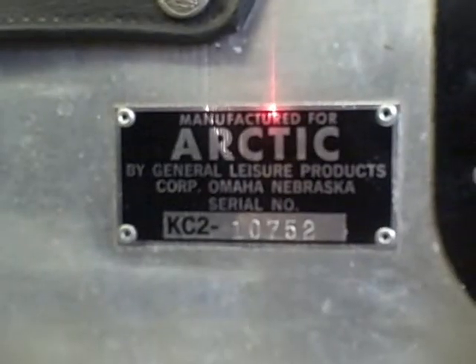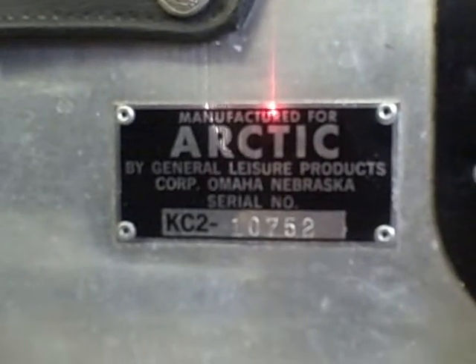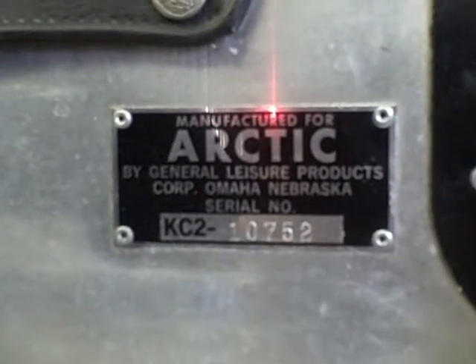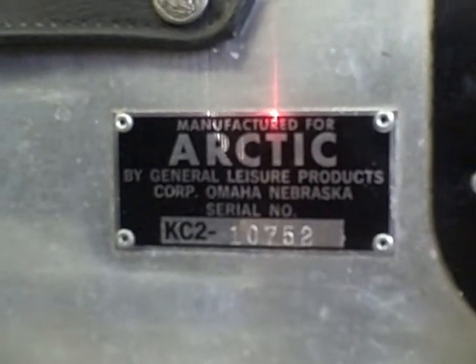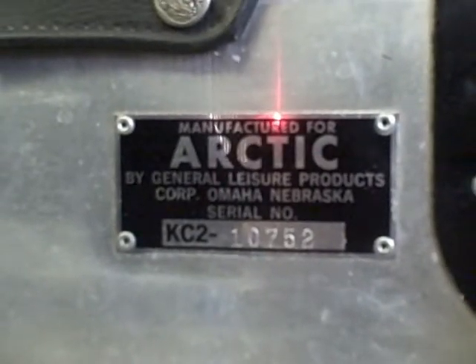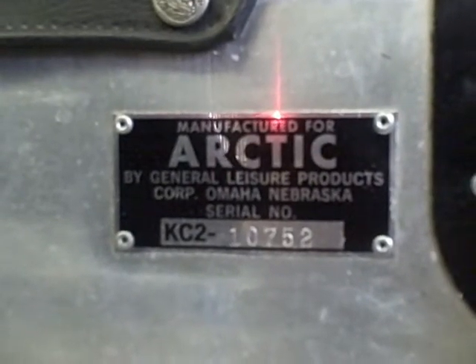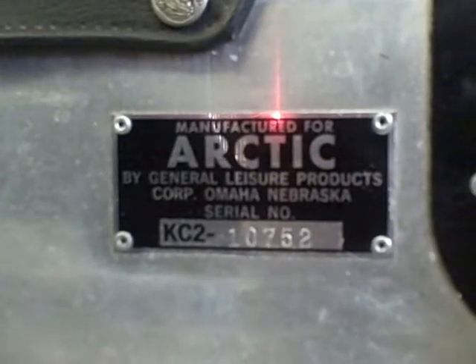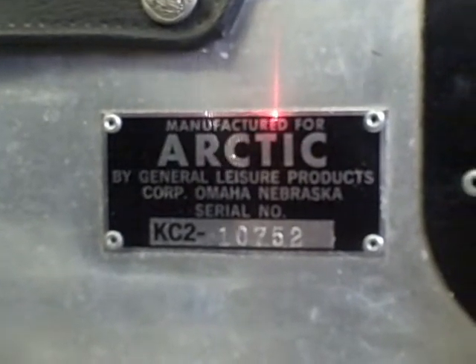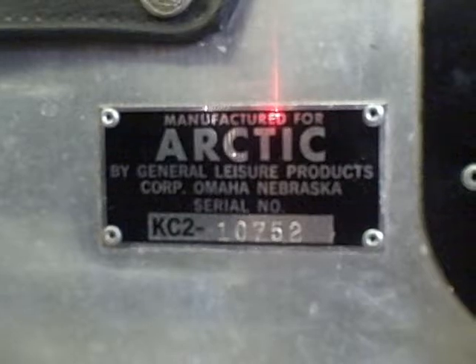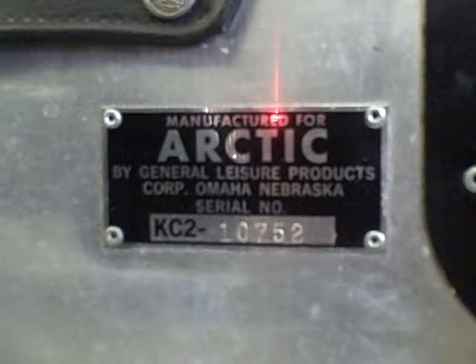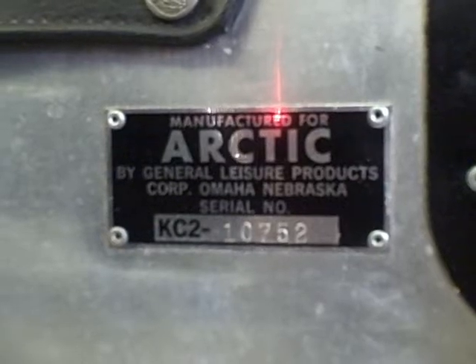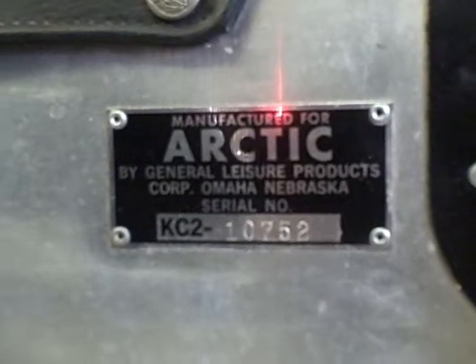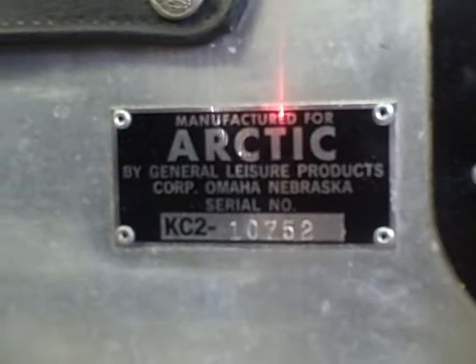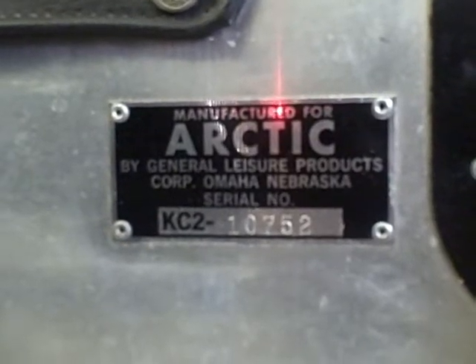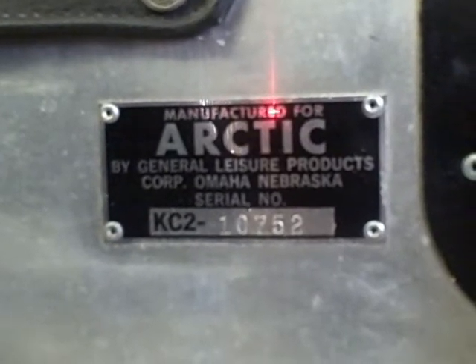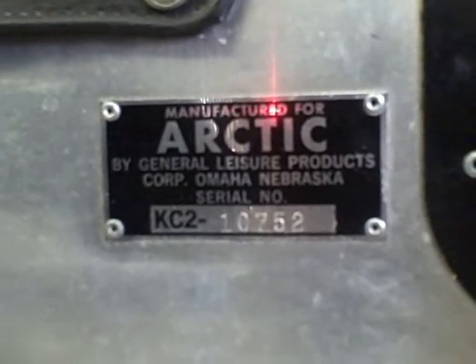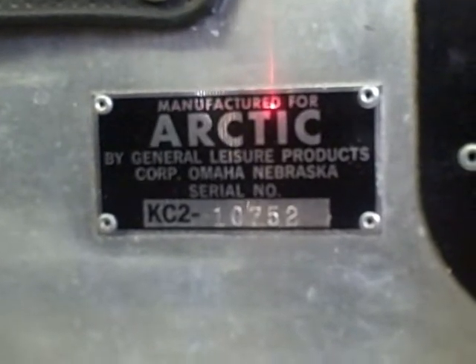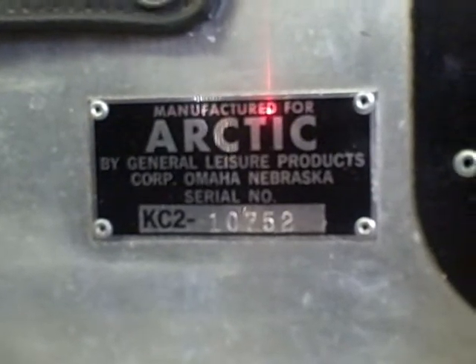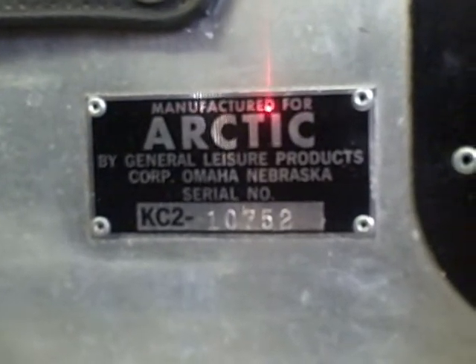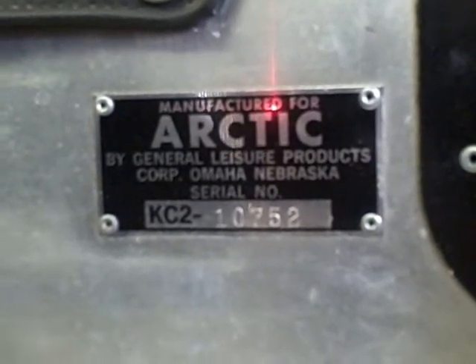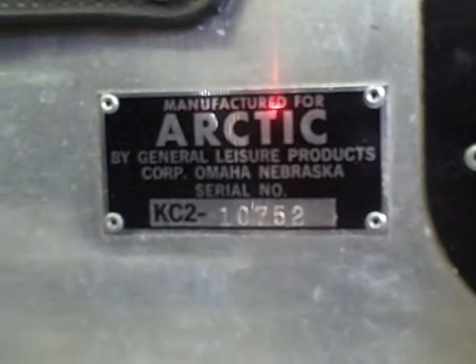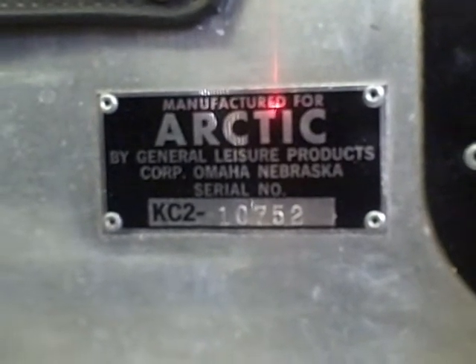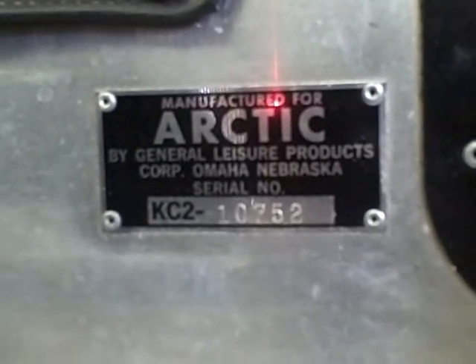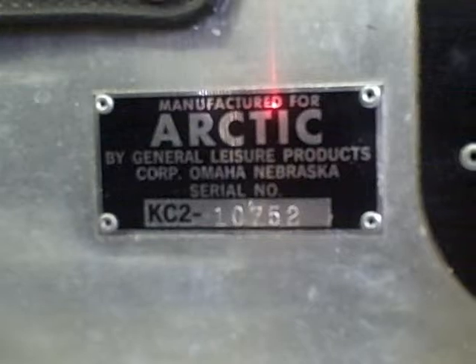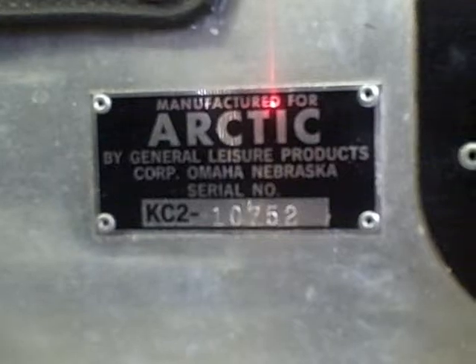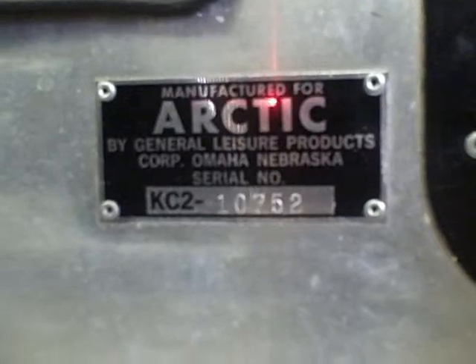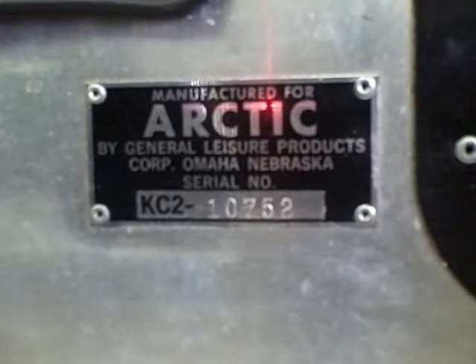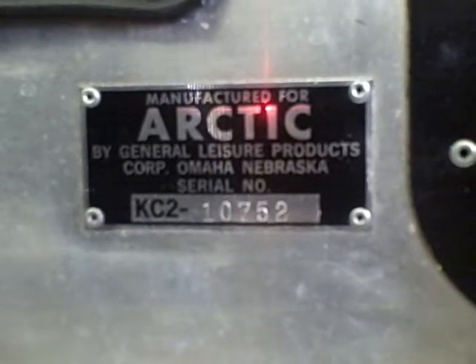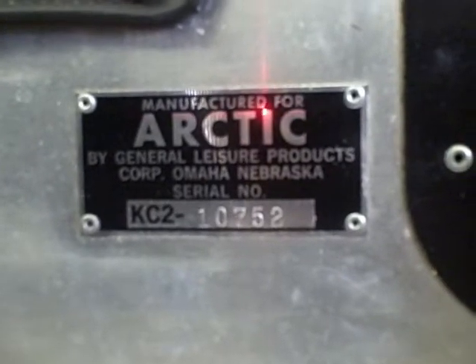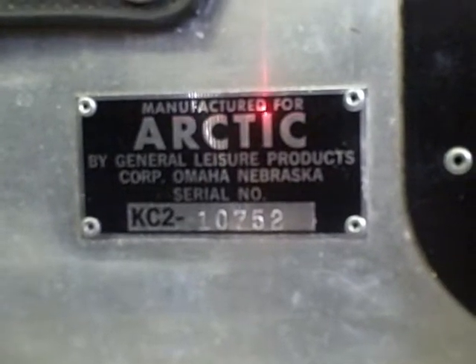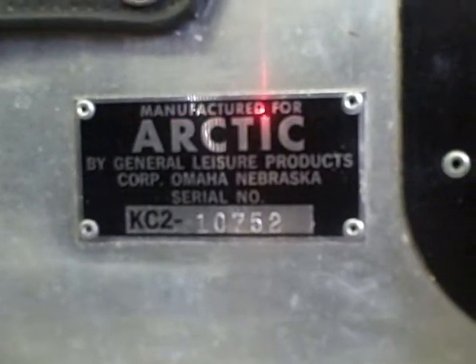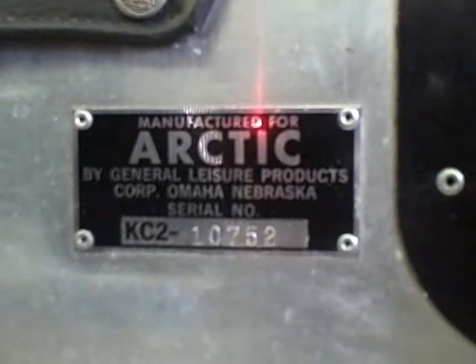Manufactured for Arctic Cat by General Leisure Products Corporation, Omaha, Nebraska, serial number KC210752.